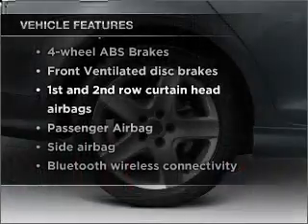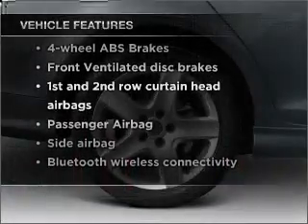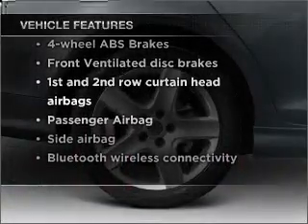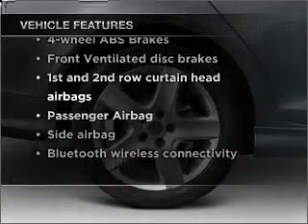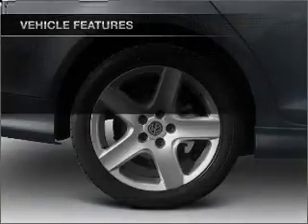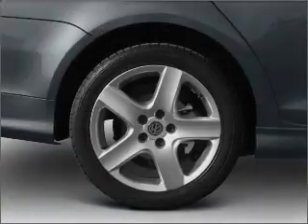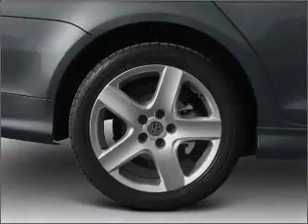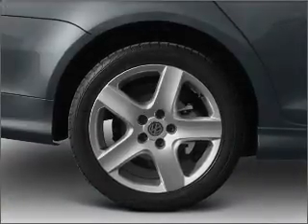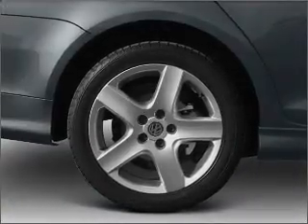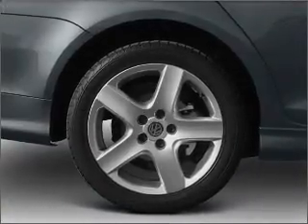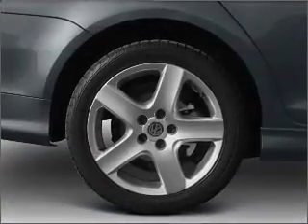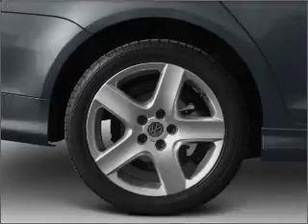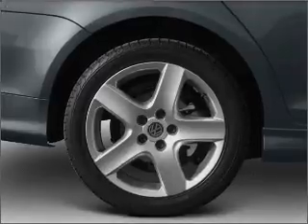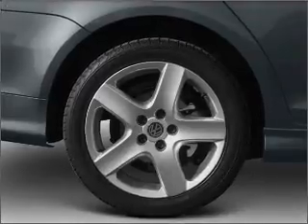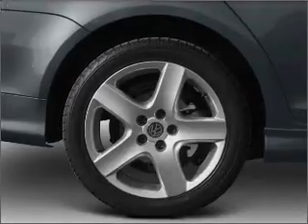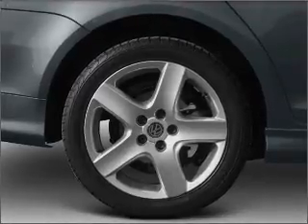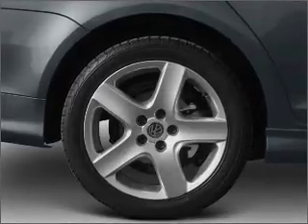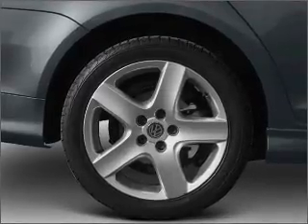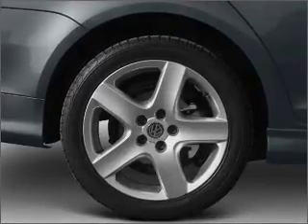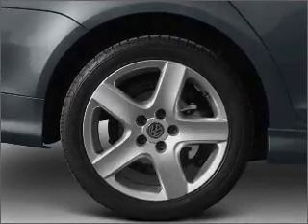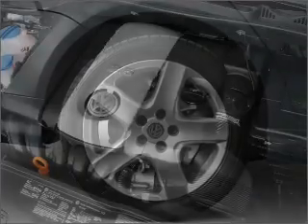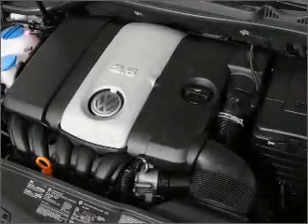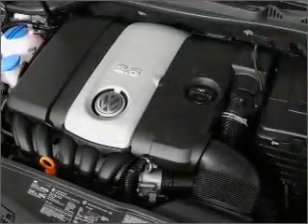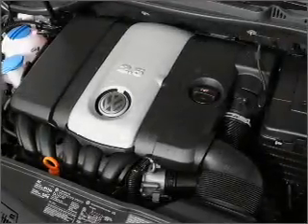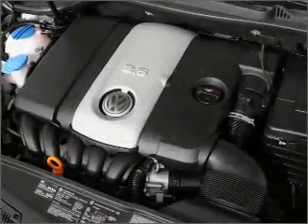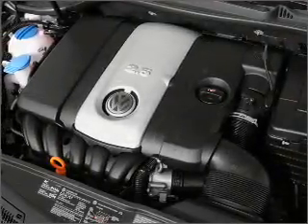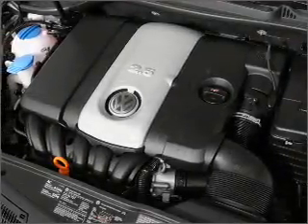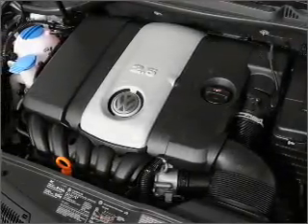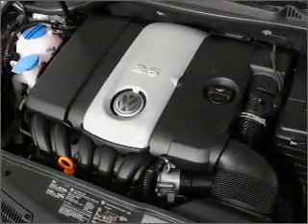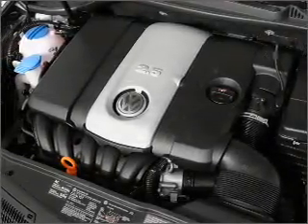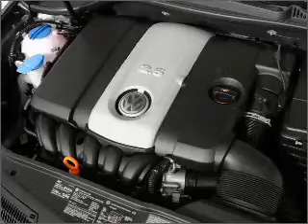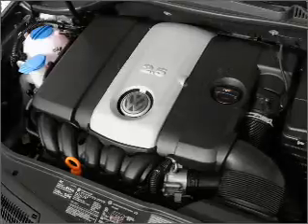Air conditioning. Power door locks. Power windows. Power steering. Cruise control. Power mirrors. An alarm system. An AM FM stereo with a CD player.